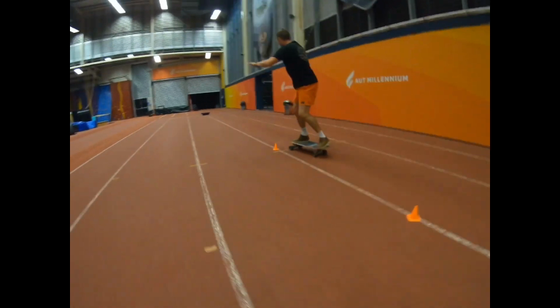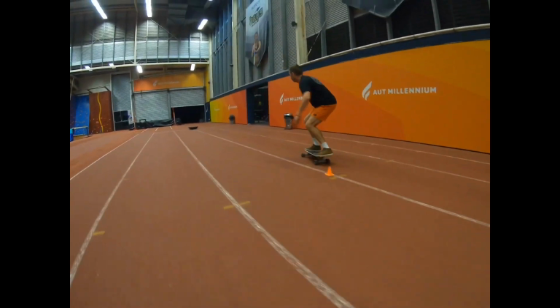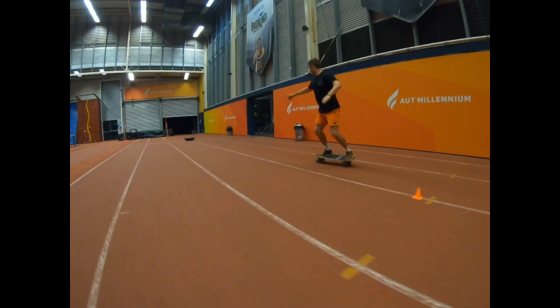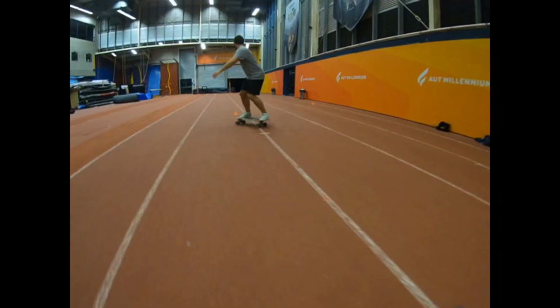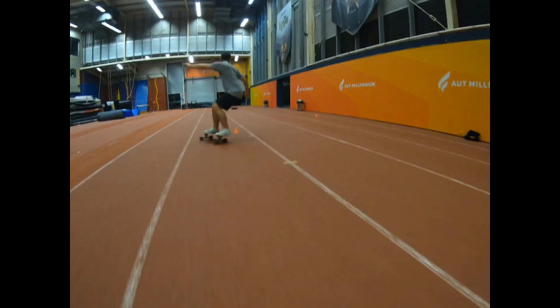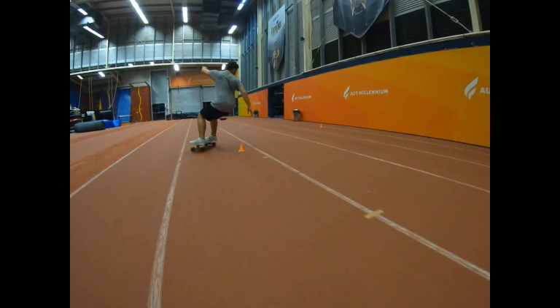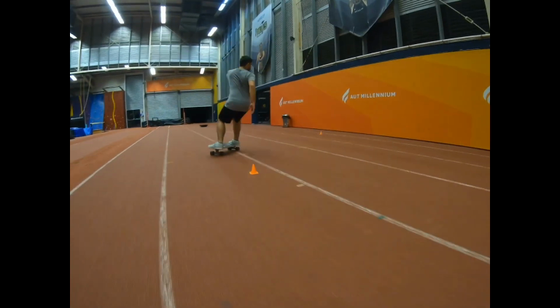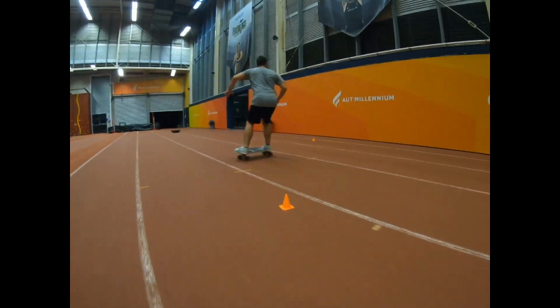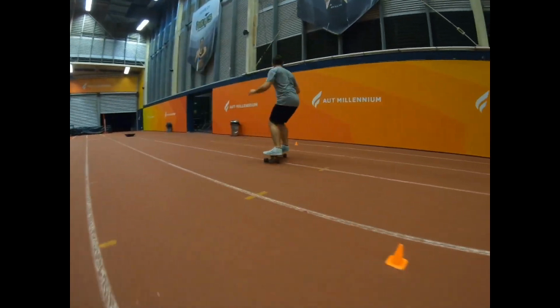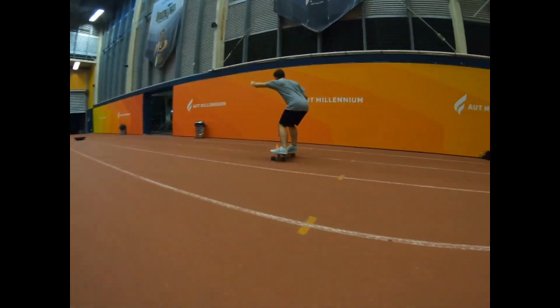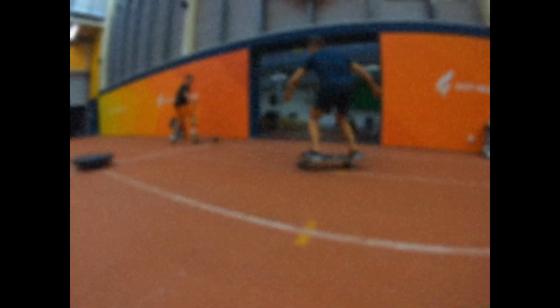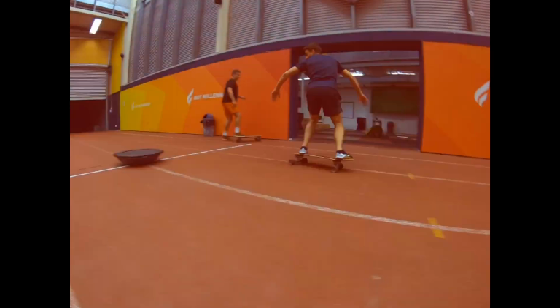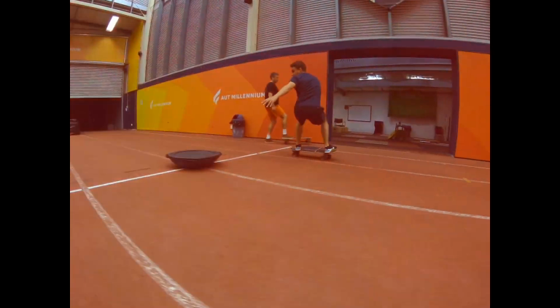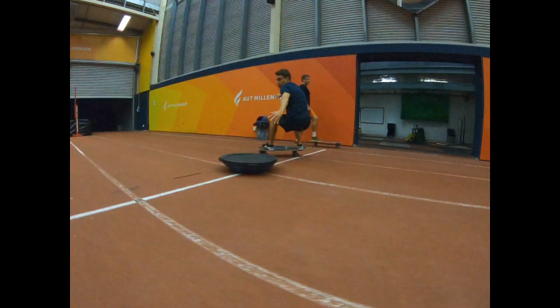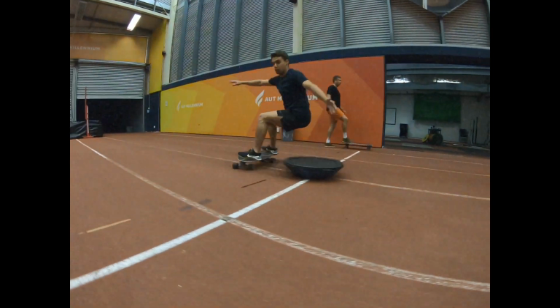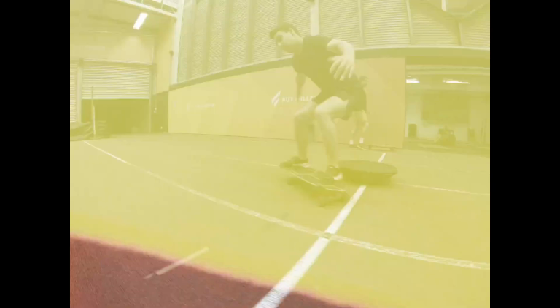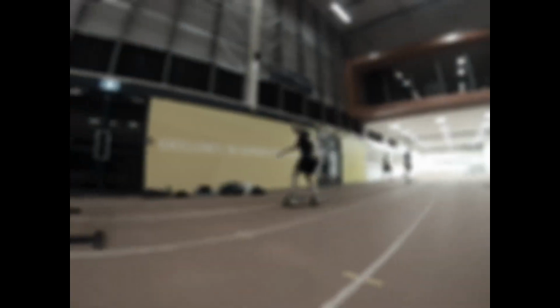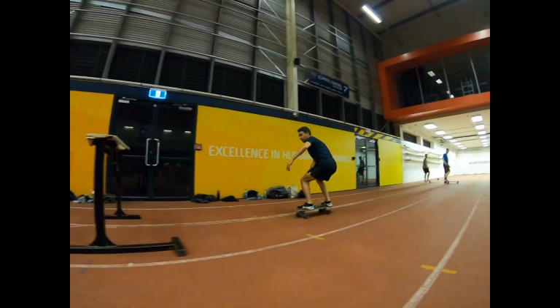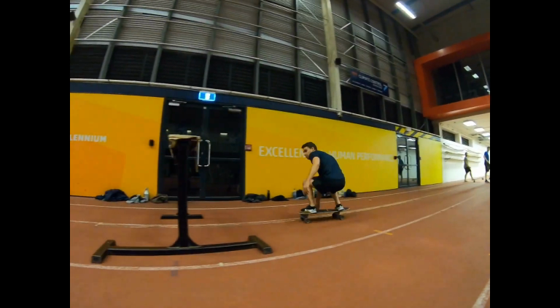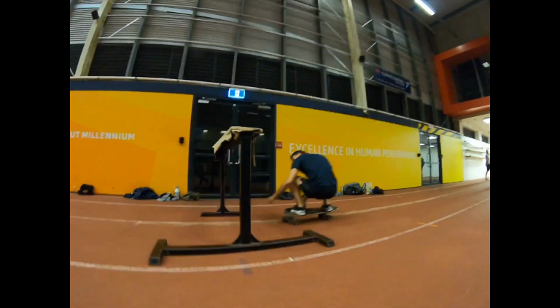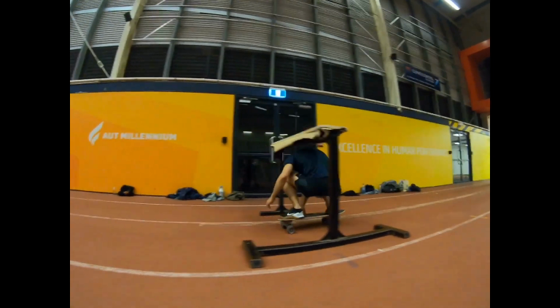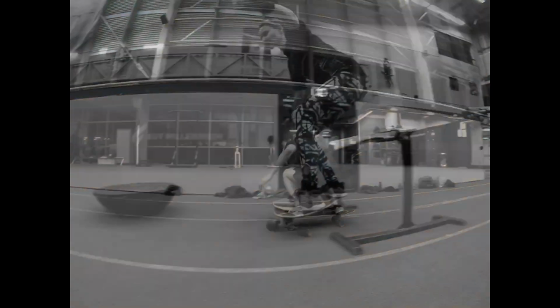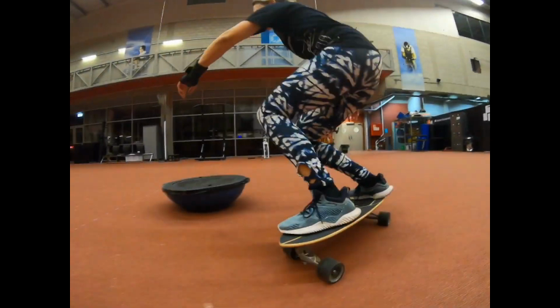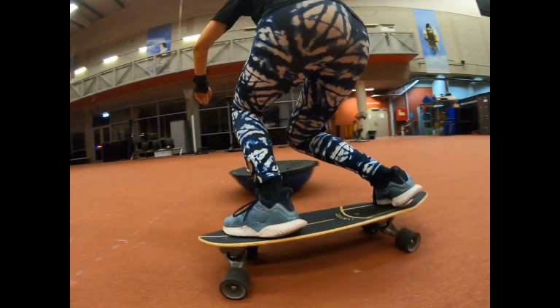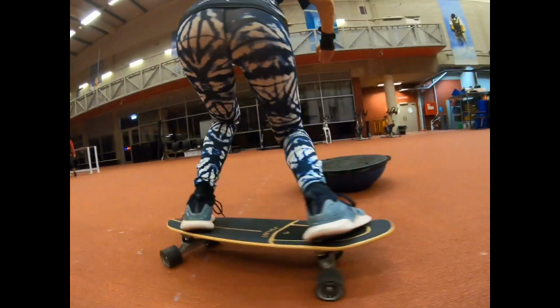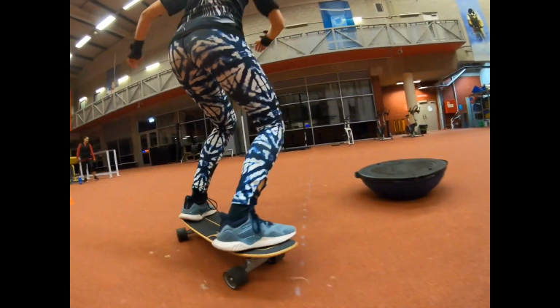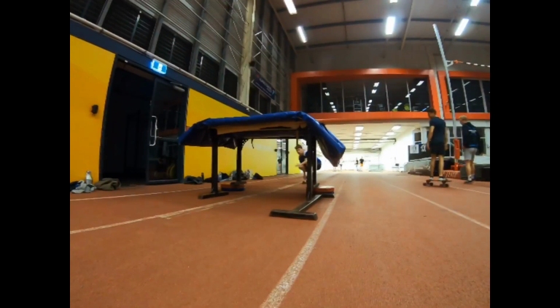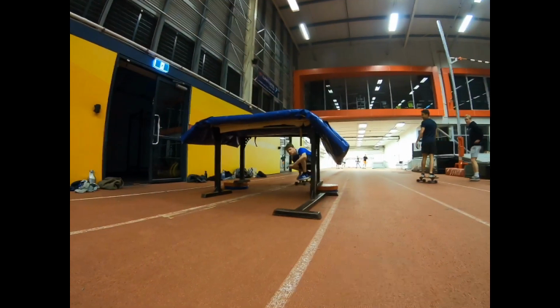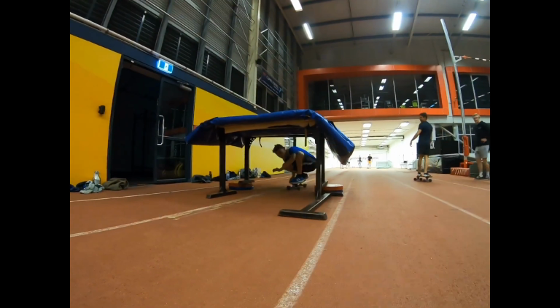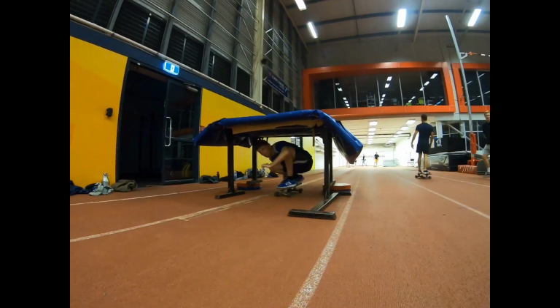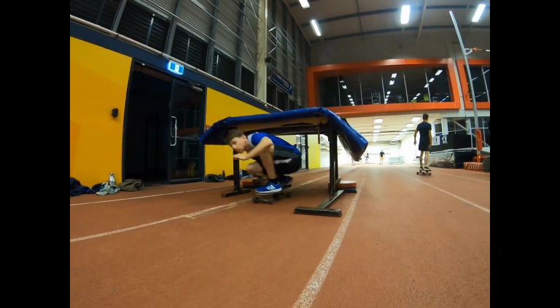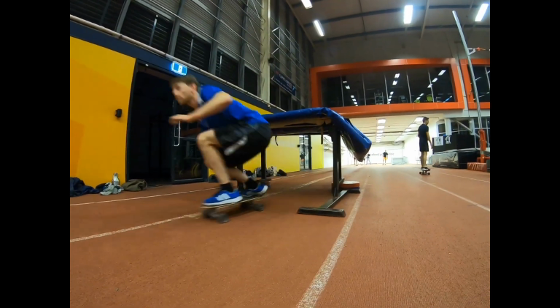Each training program is different and also tailored to your individual needs. So one week we'll be working on mastering a bottom turn, the next week we'll be working on a backhand attack.